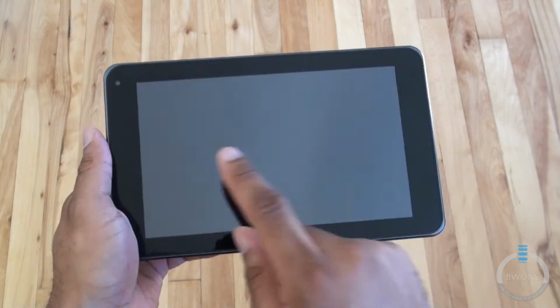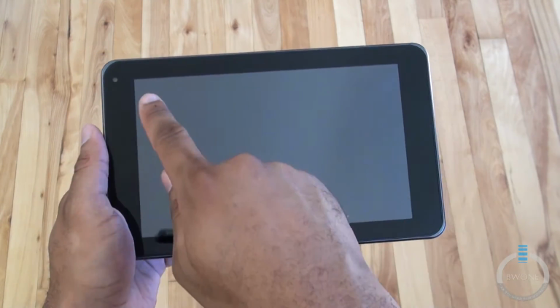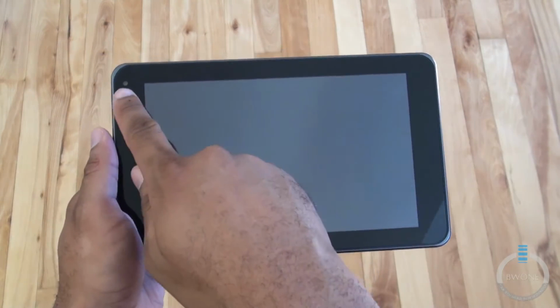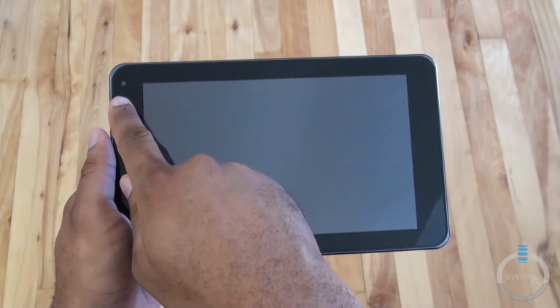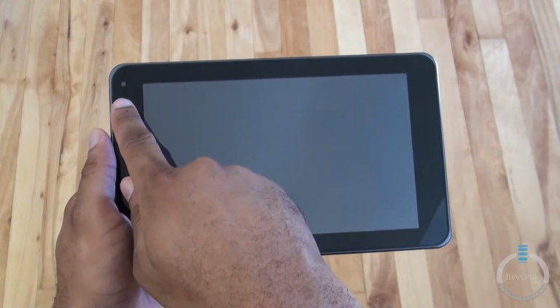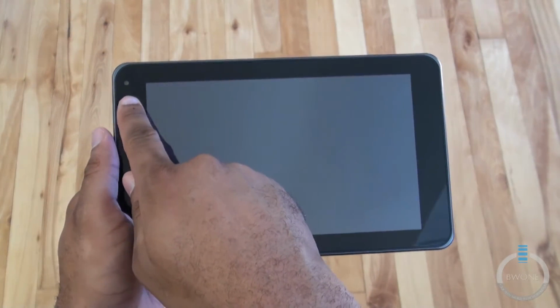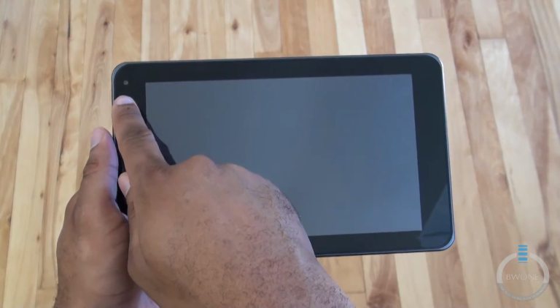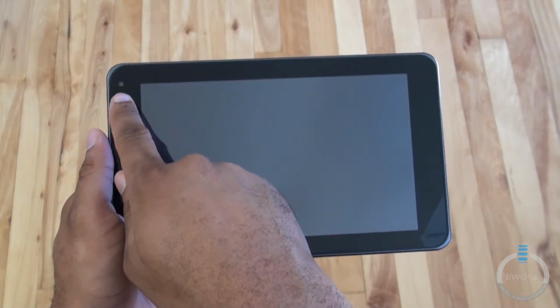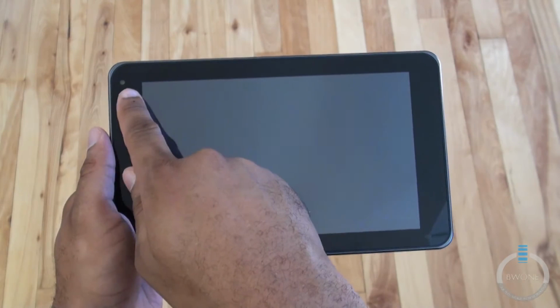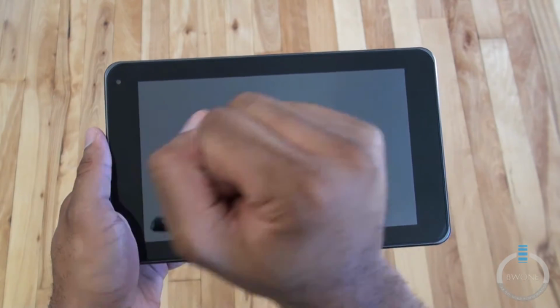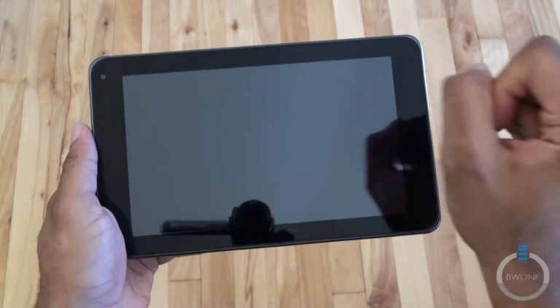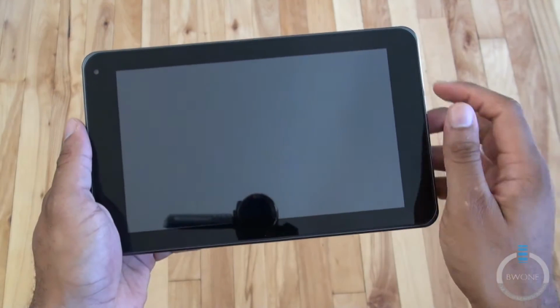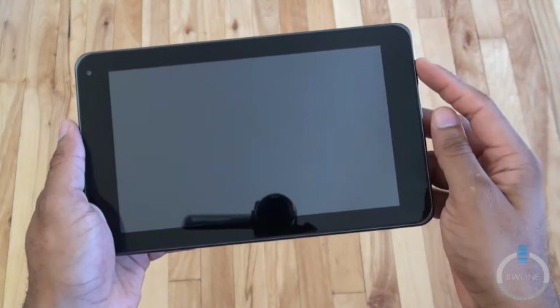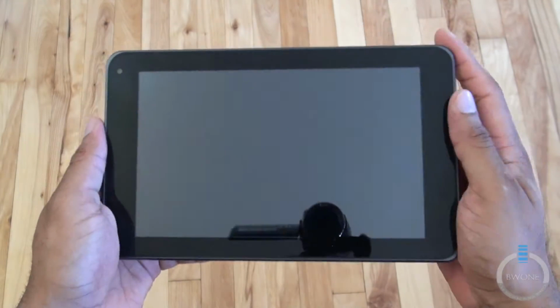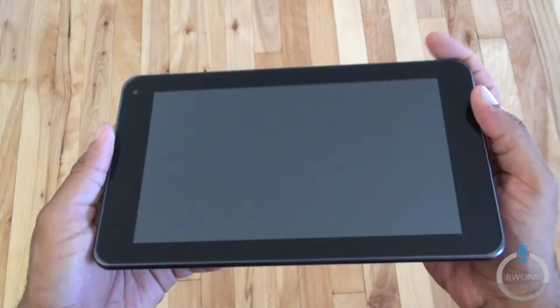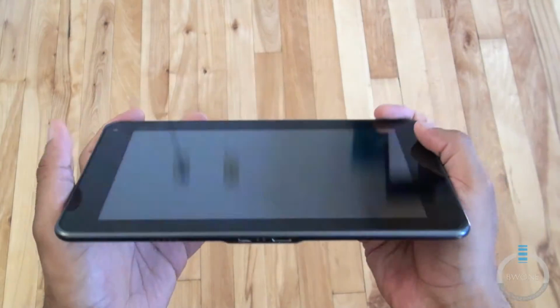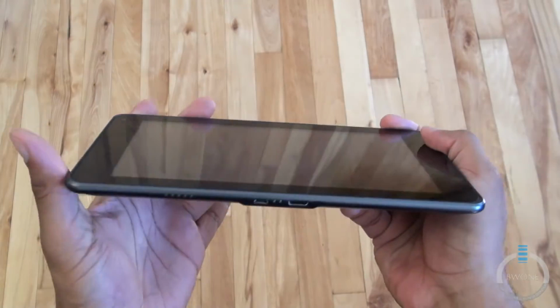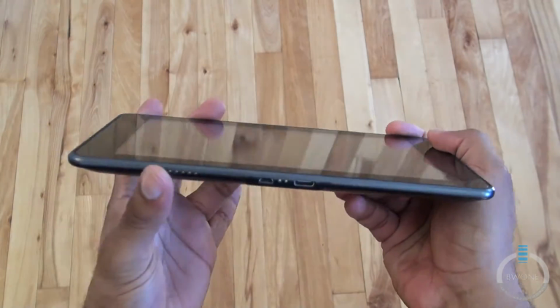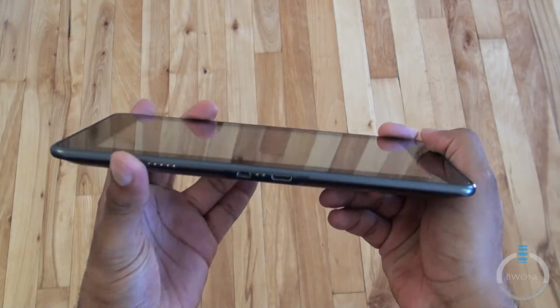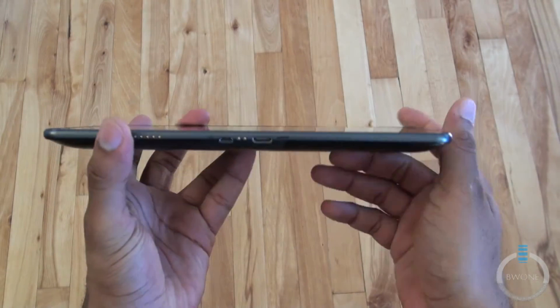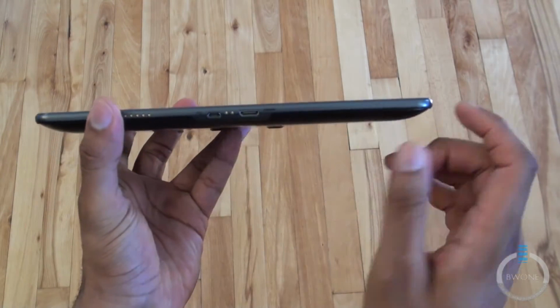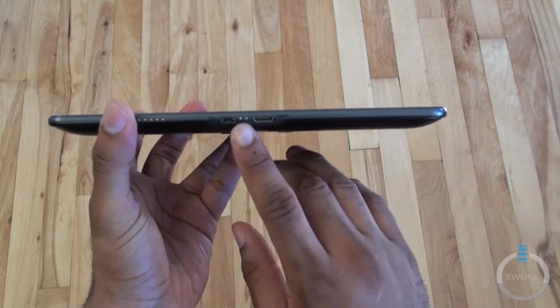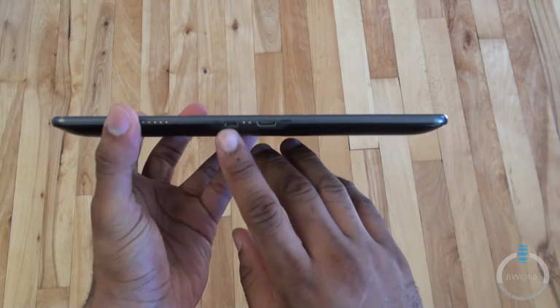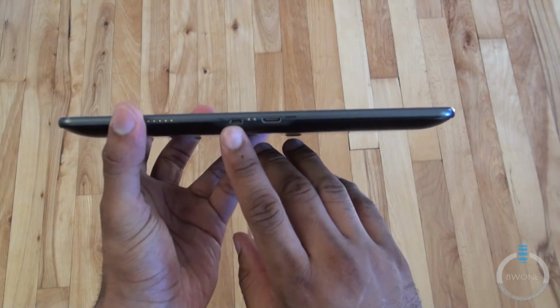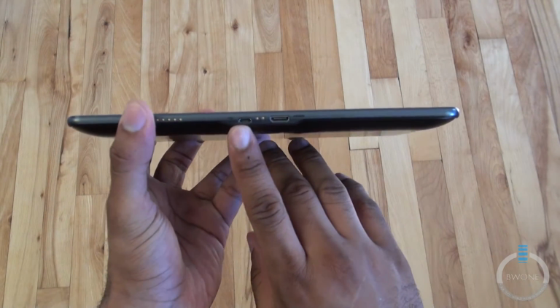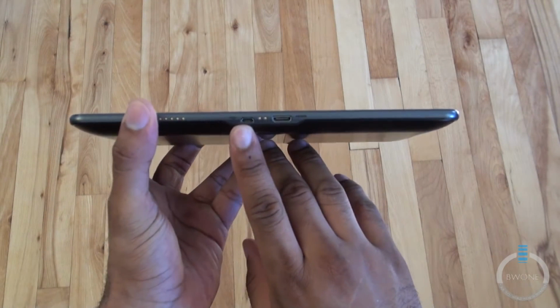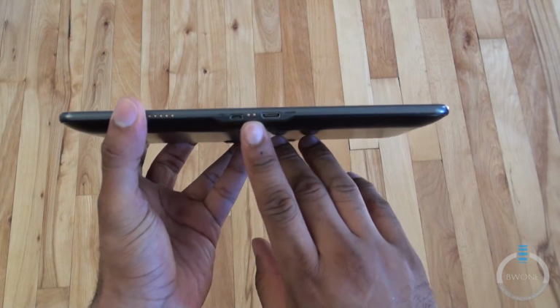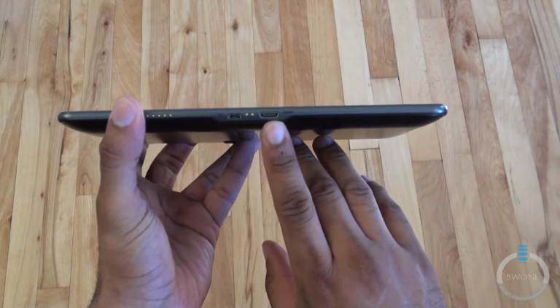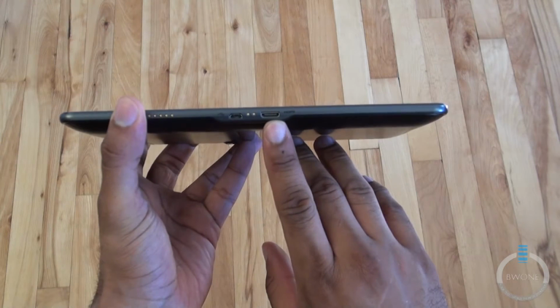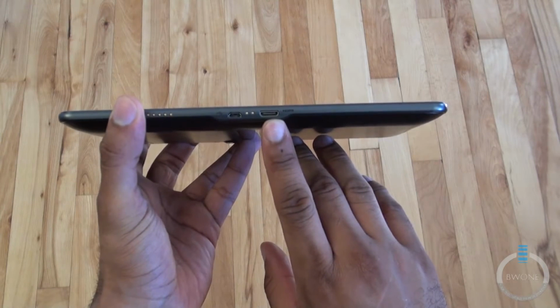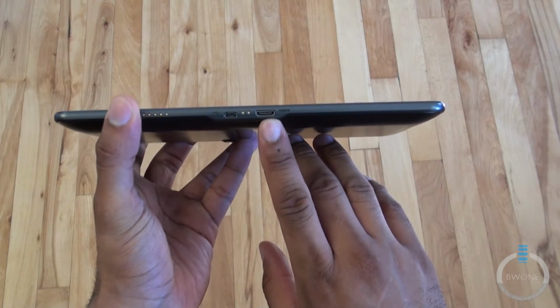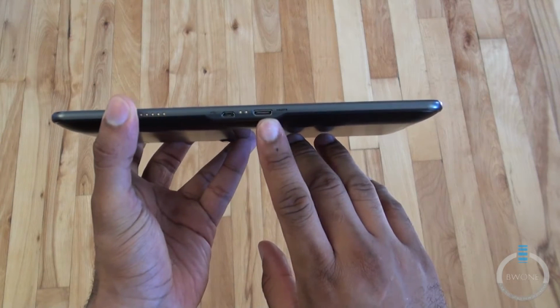On the front here you have a 2 megapixel front facing camera. On the bottom you have your micro USB port and mini HDMI.